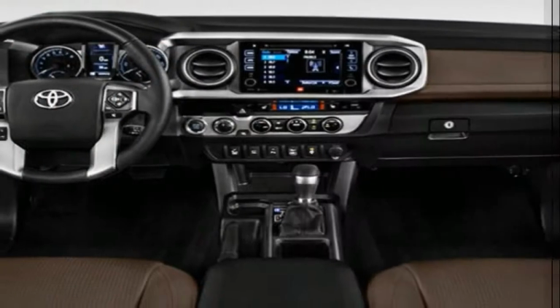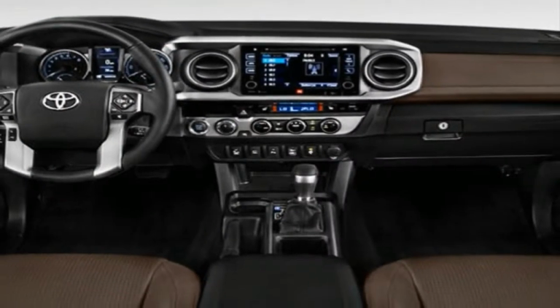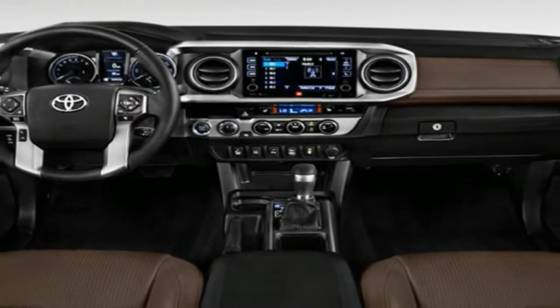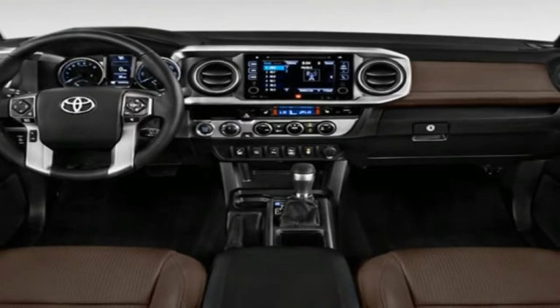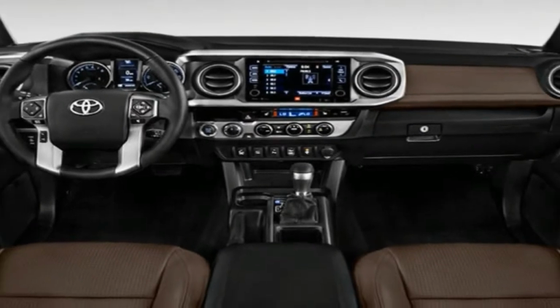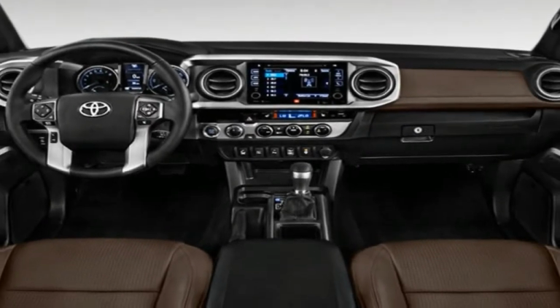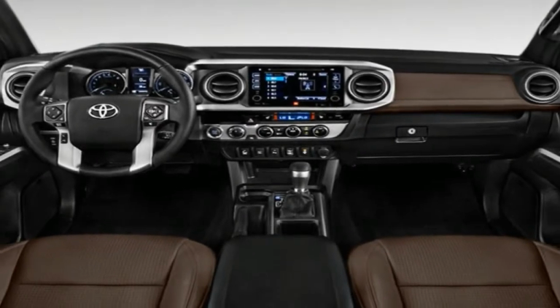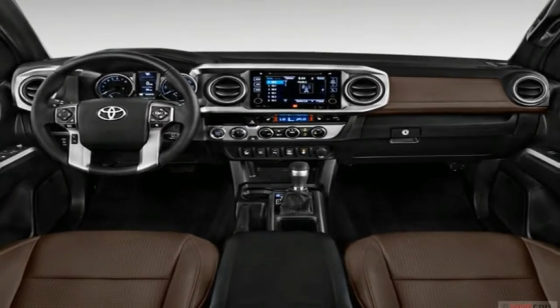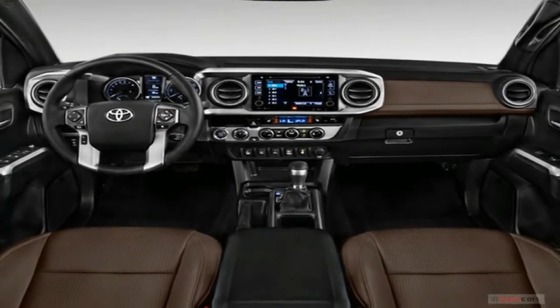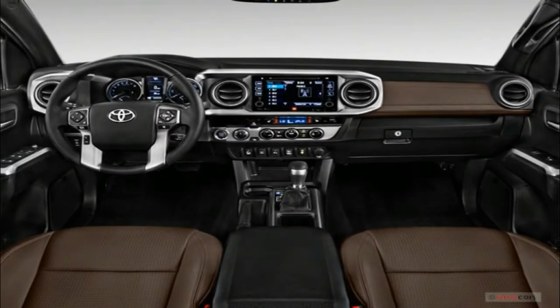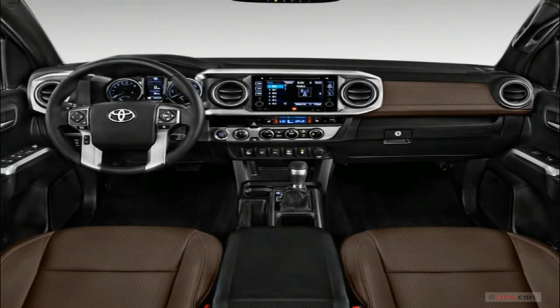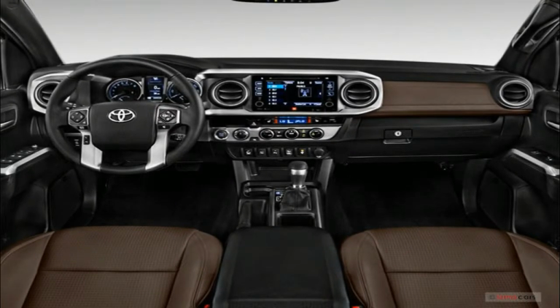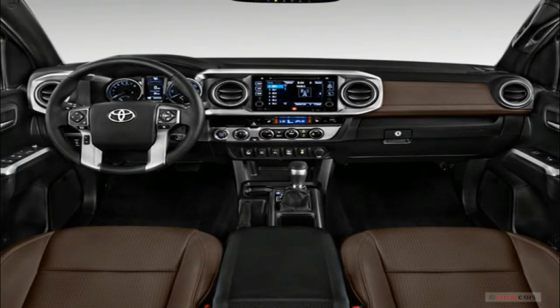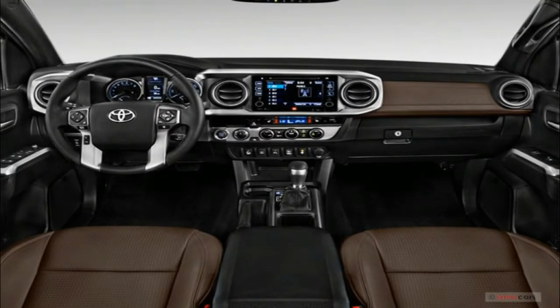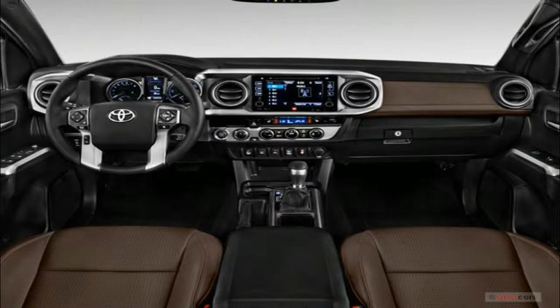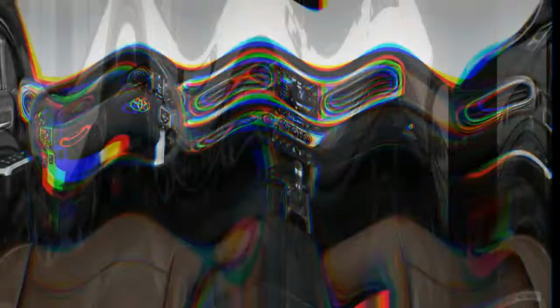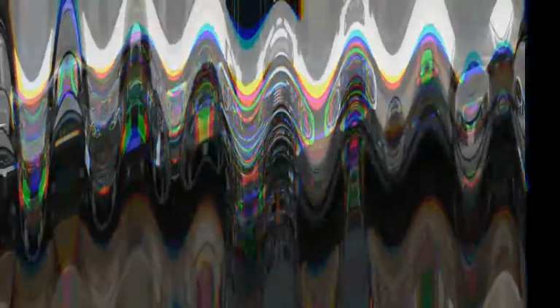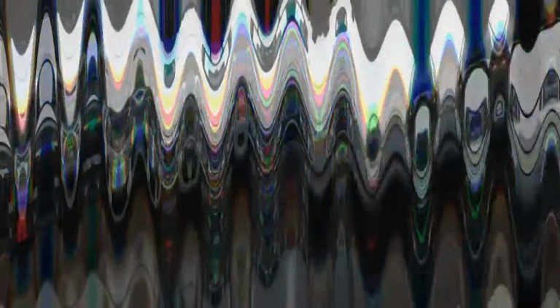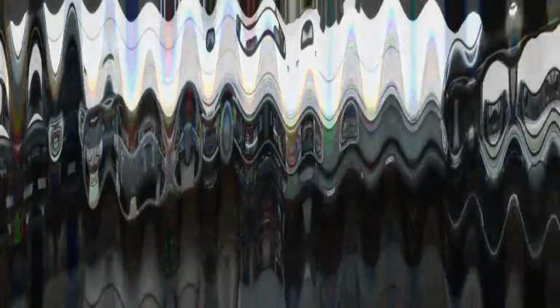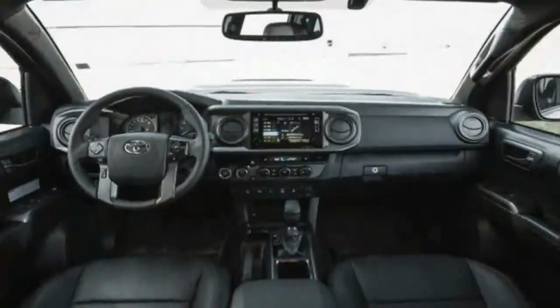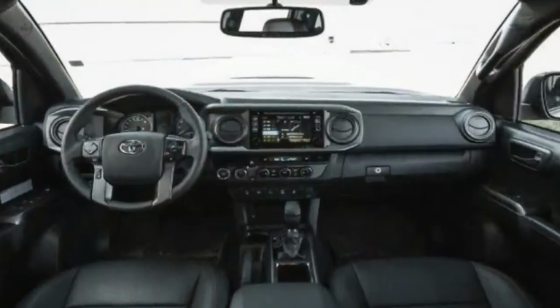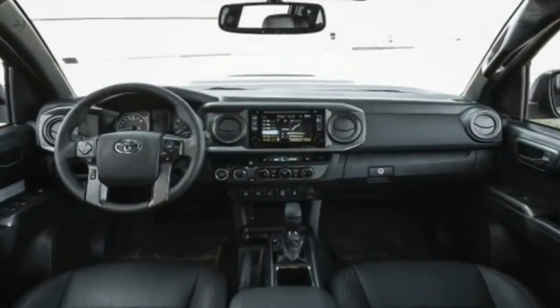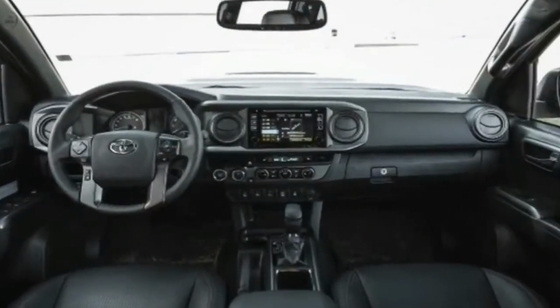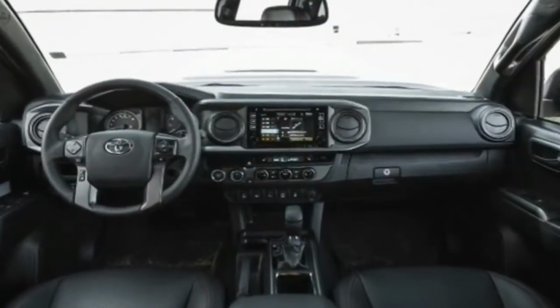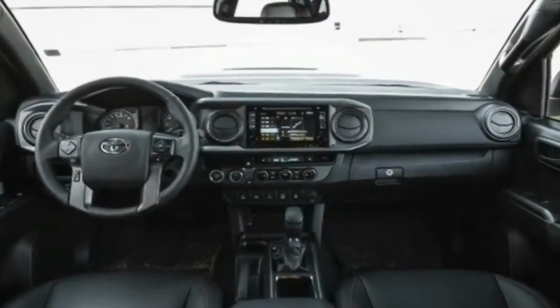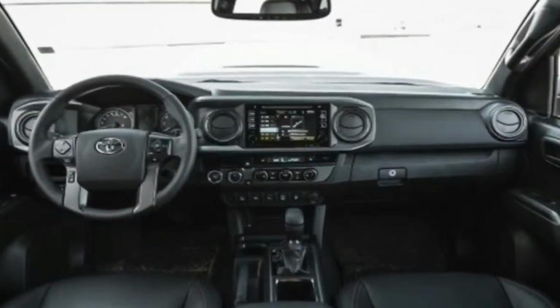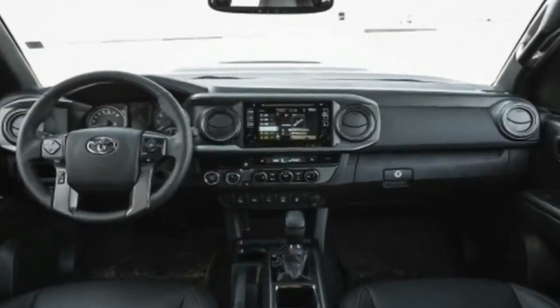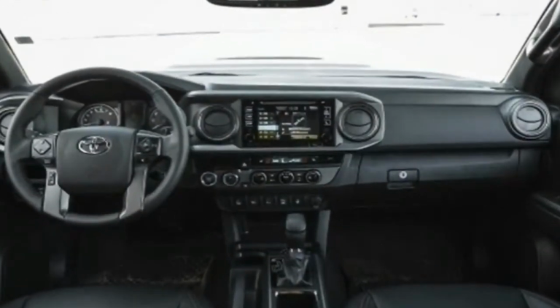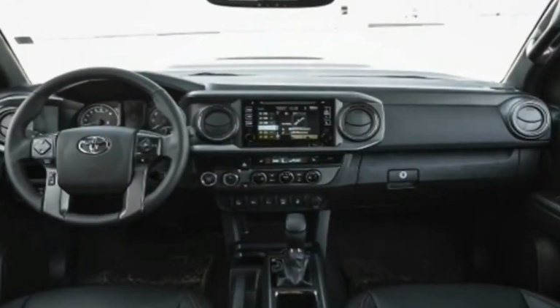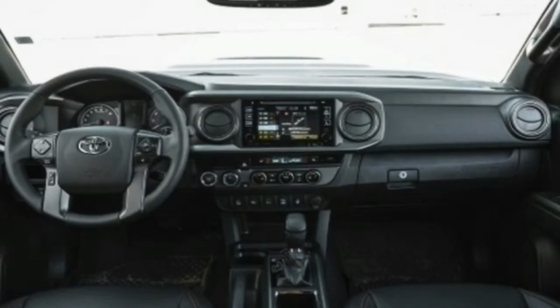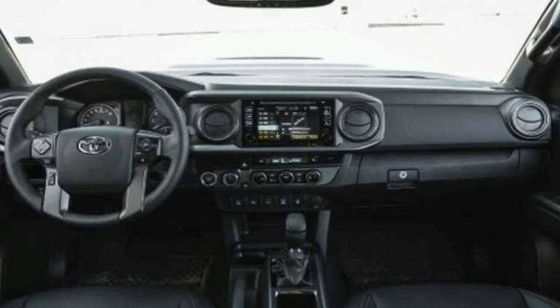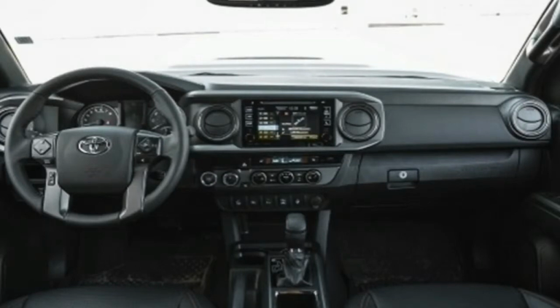Highs: ape-like styling stands out, front seats are pleasant, rides better than you'd expect. Lows: pathetic CVT drone, not roomy, half-effort electronics.